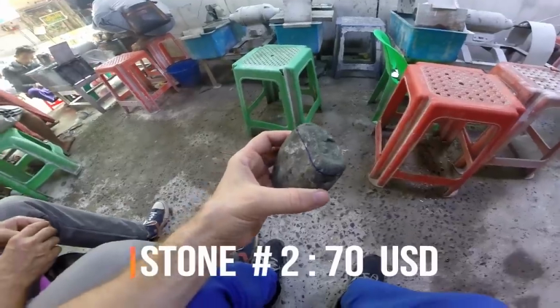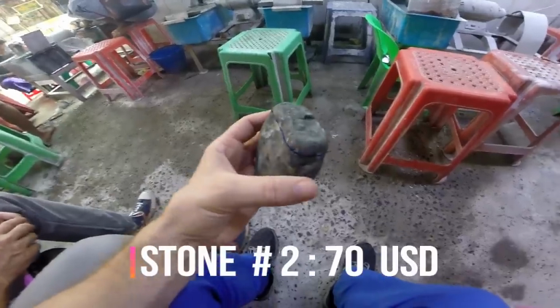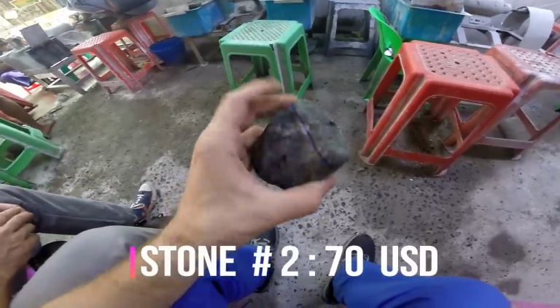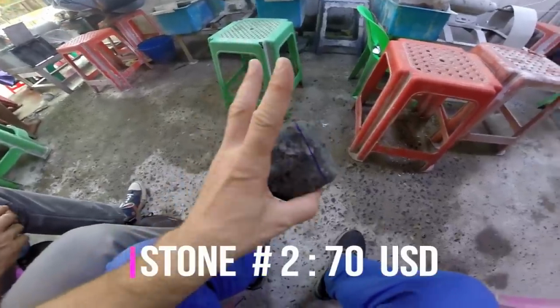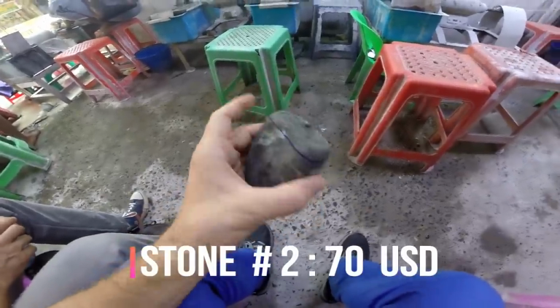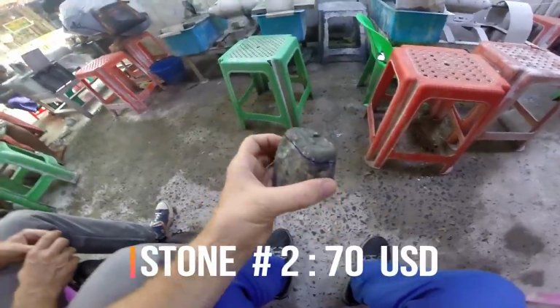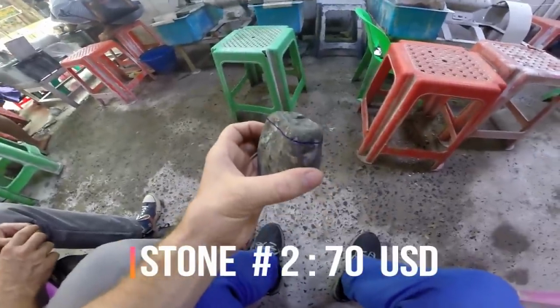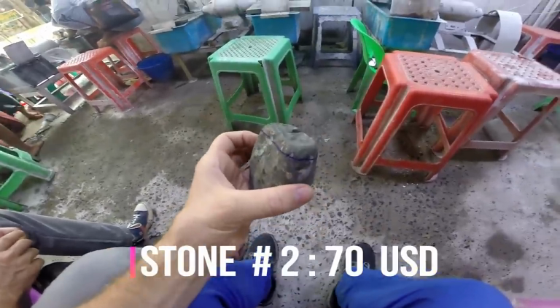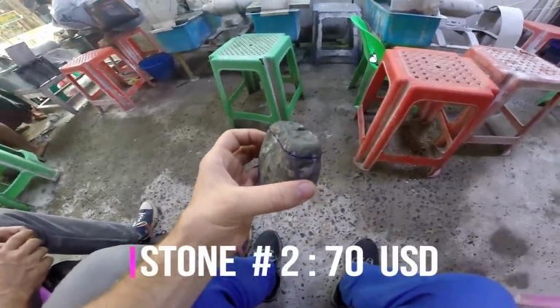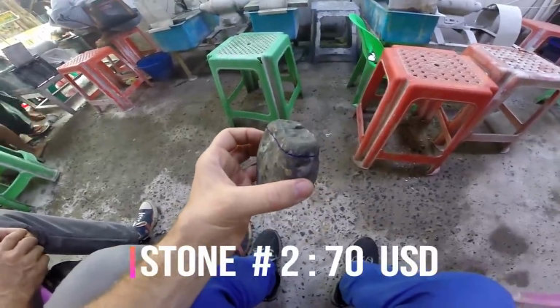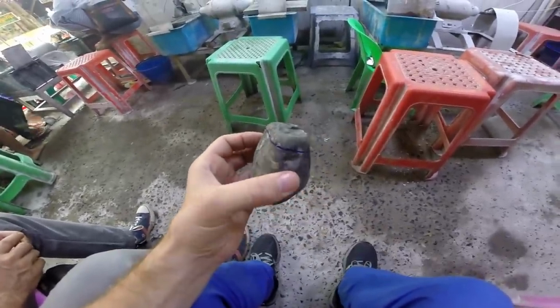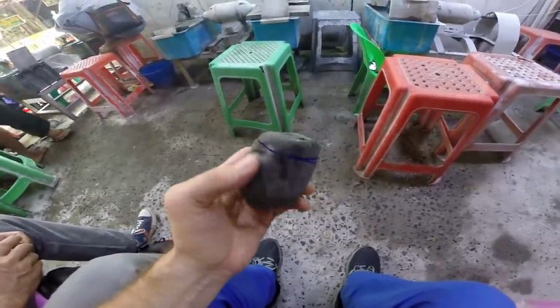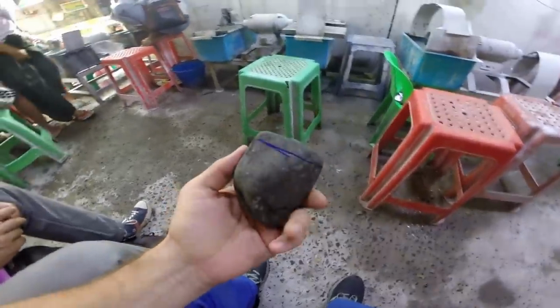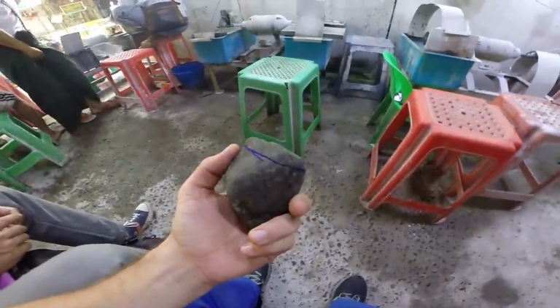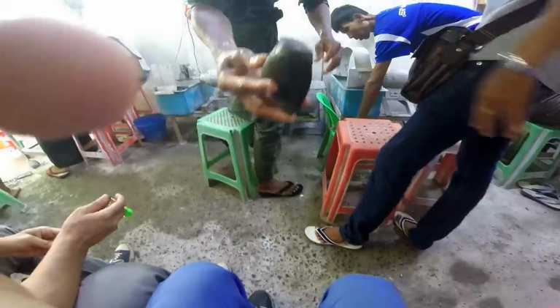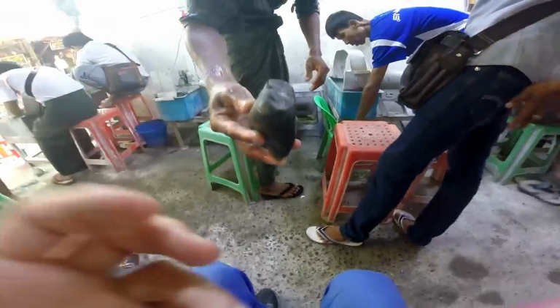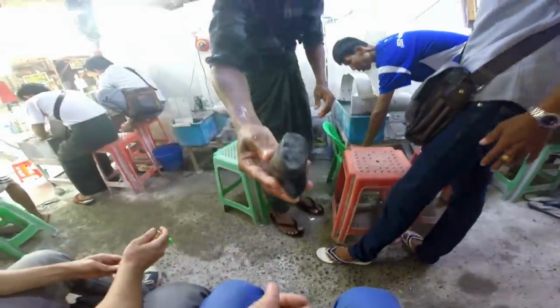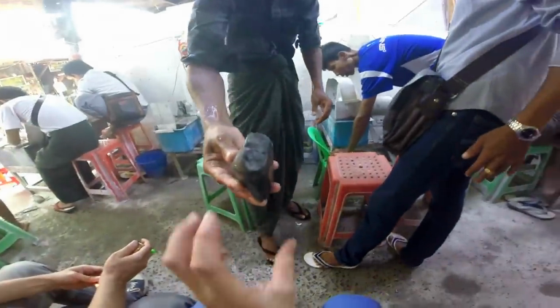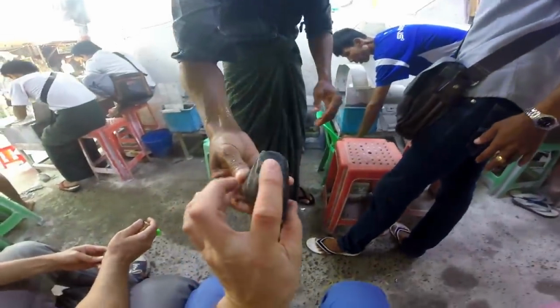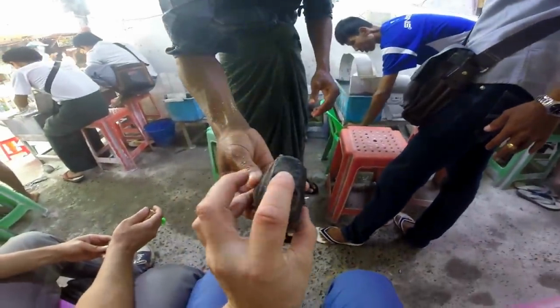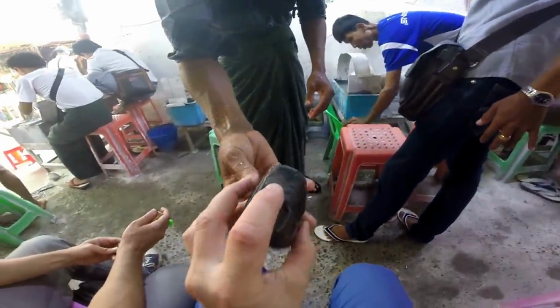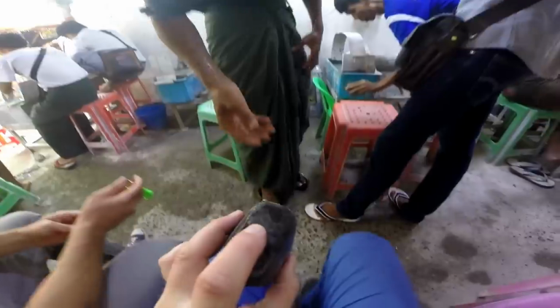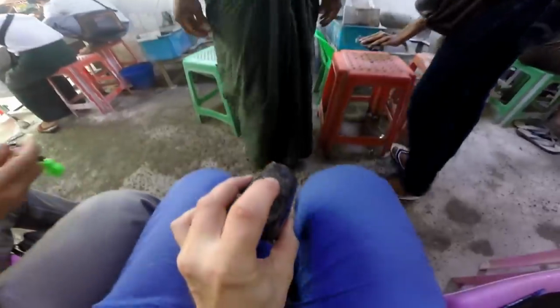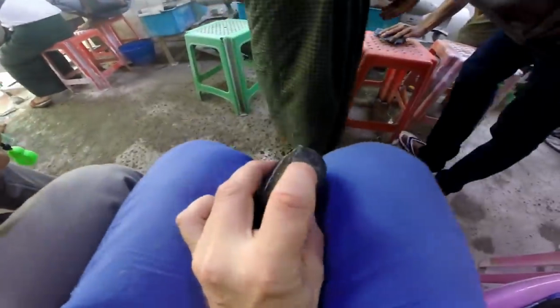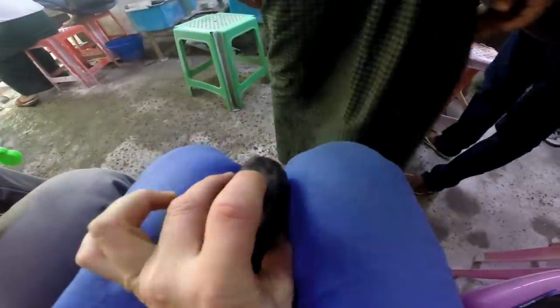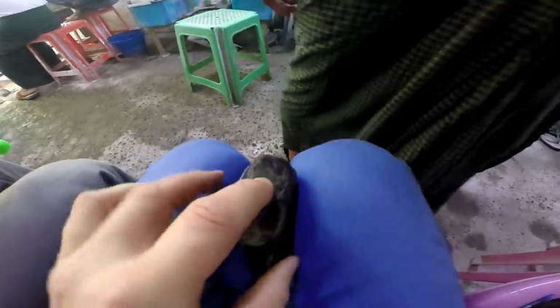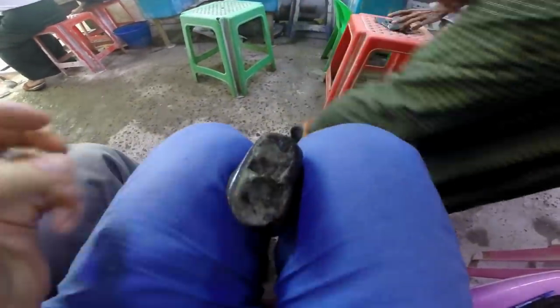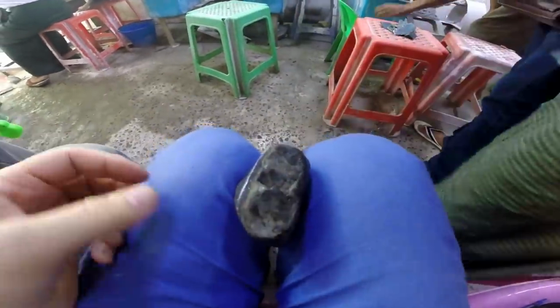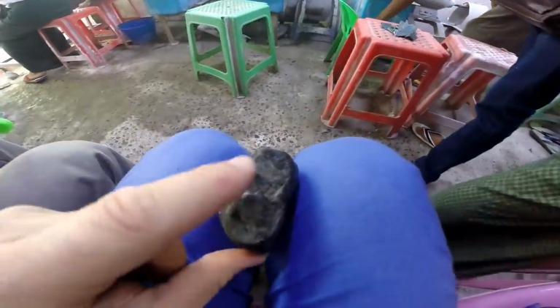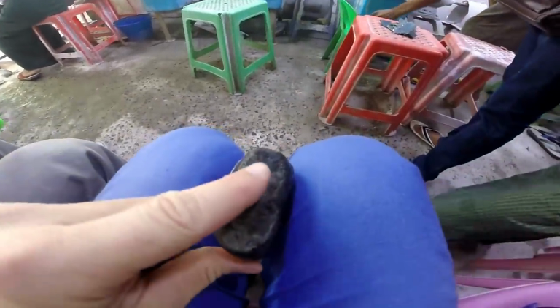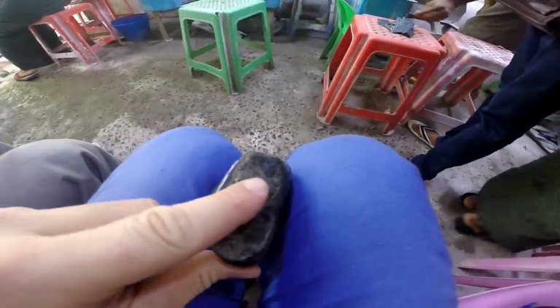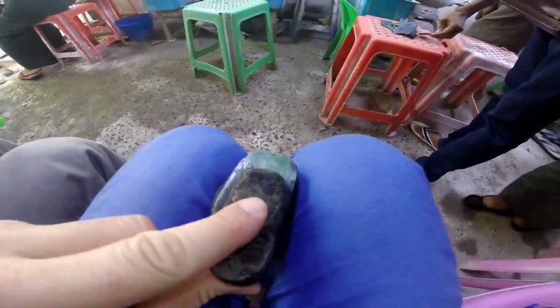Store number two. Parcel price: $50 US dollars. Store number two — $70 US dollars.